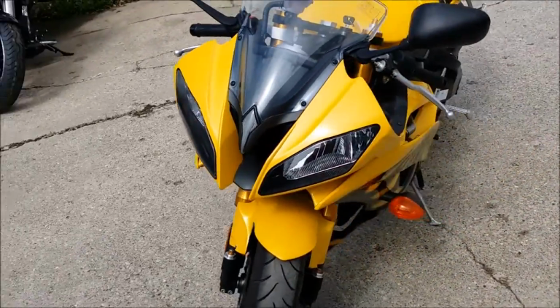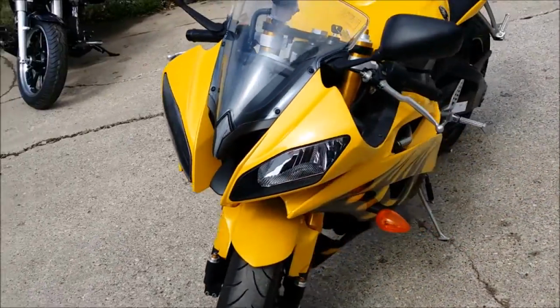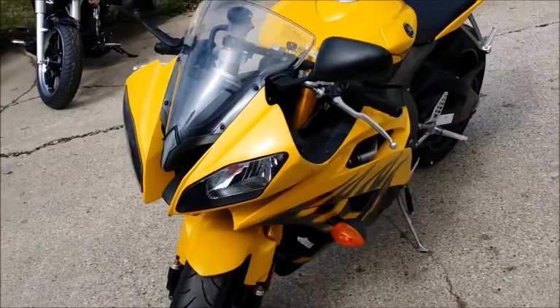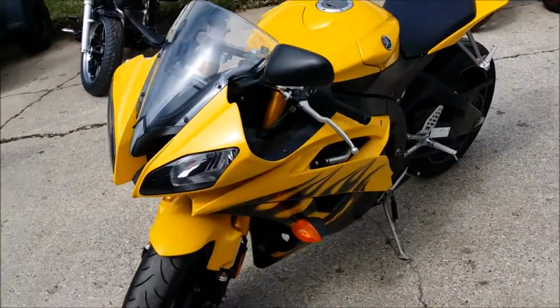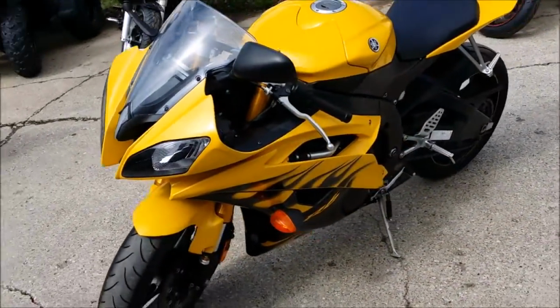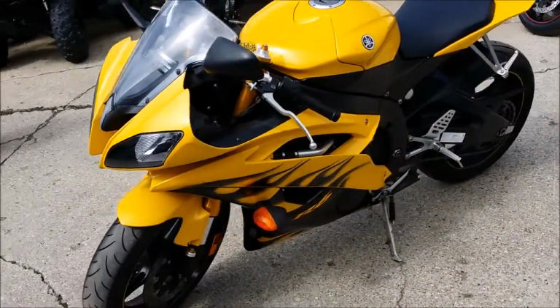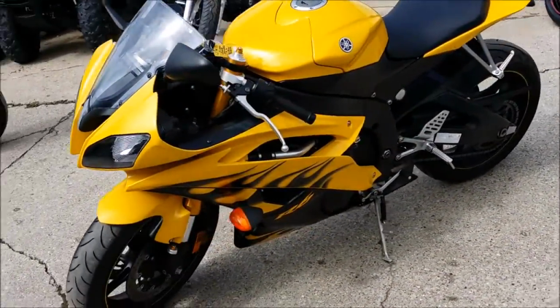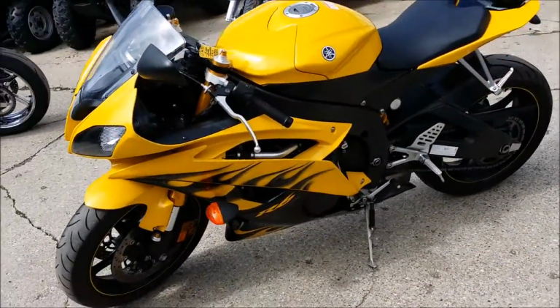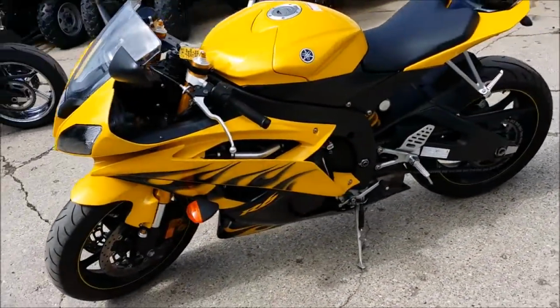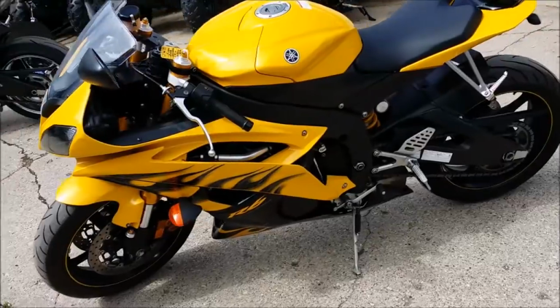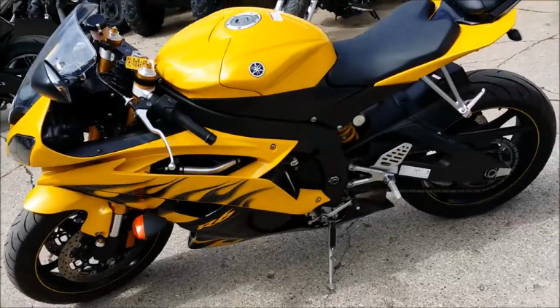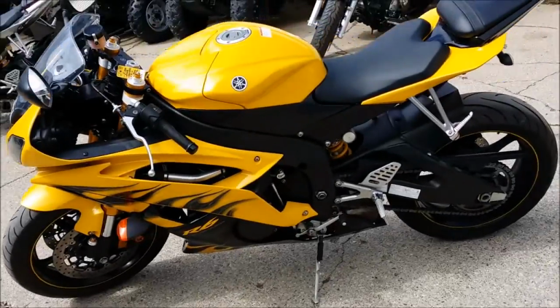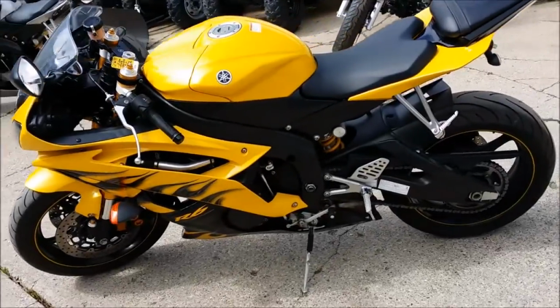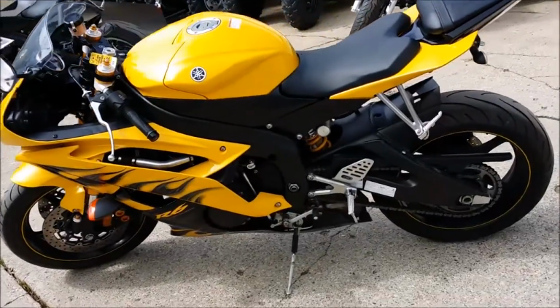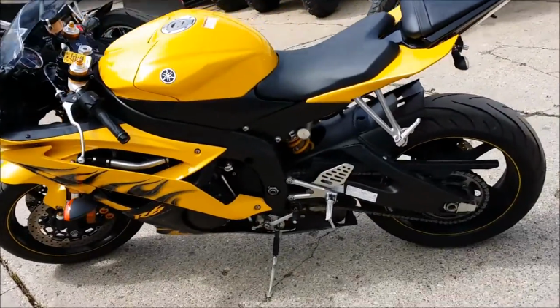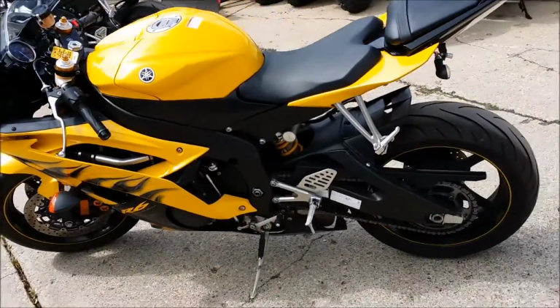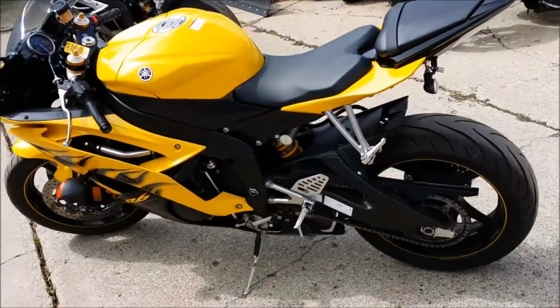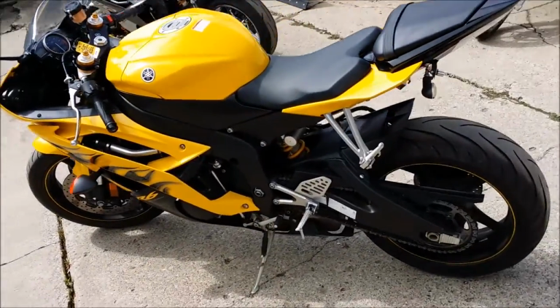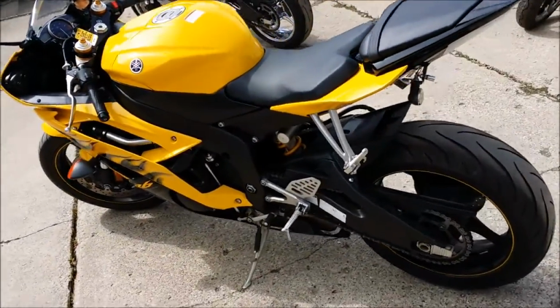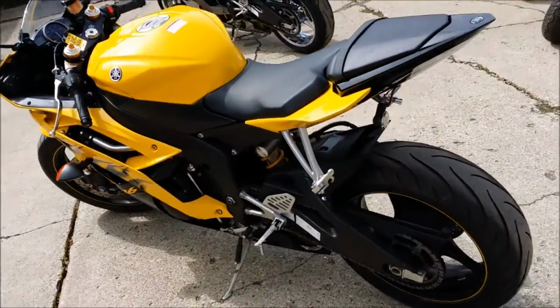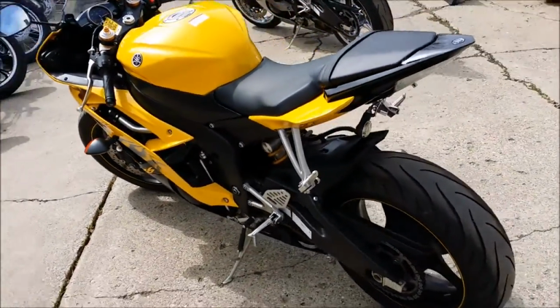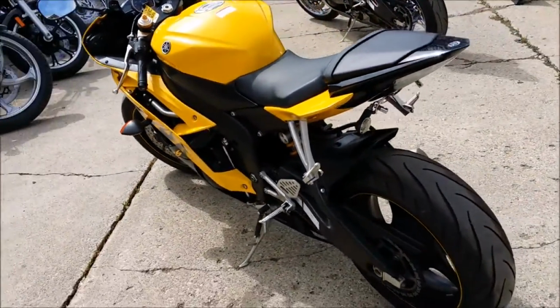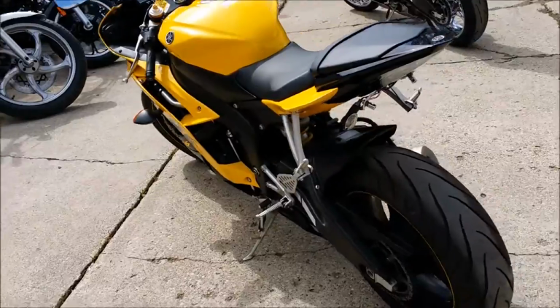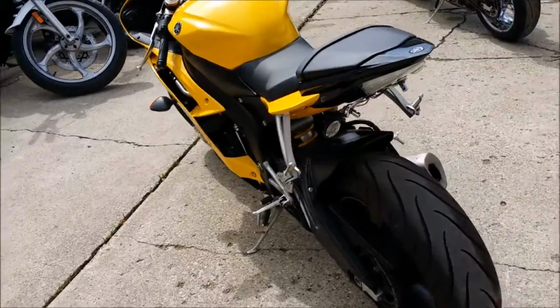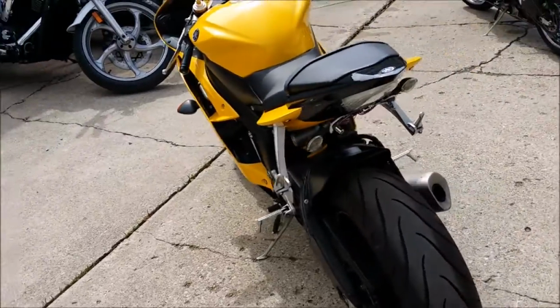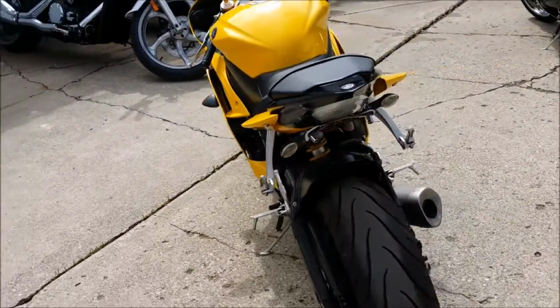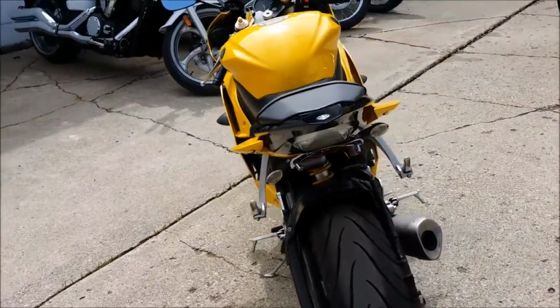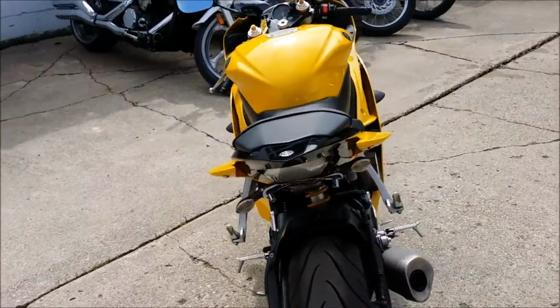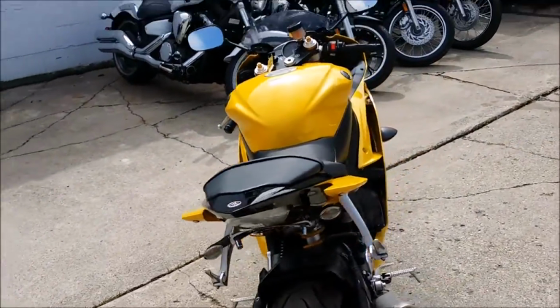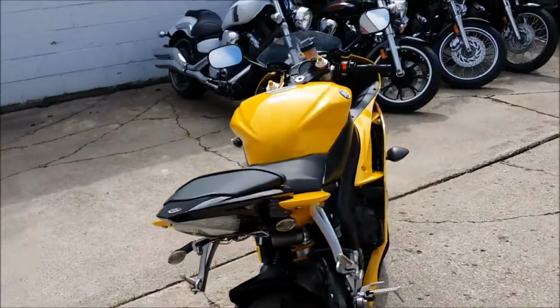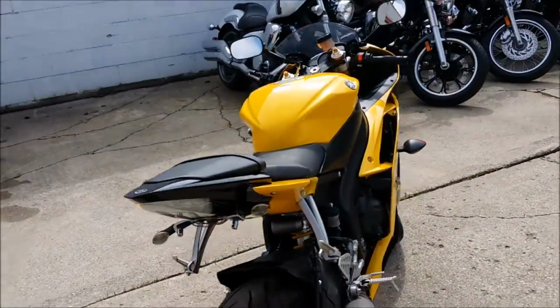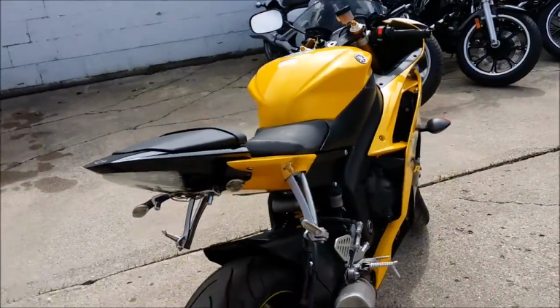This one here is a 2008 Yamaha R6 for sale with only 5,195 miles. It is pearl yellow with flames. This limited edition R6 has really low mileage and looks like brand new.